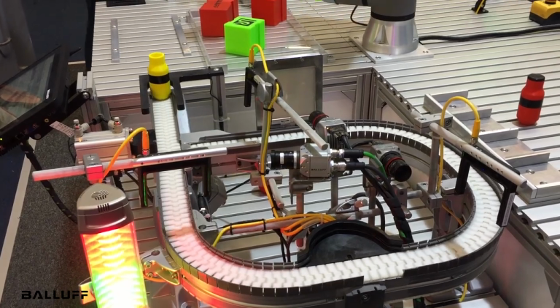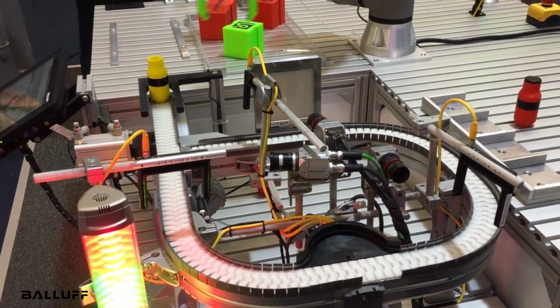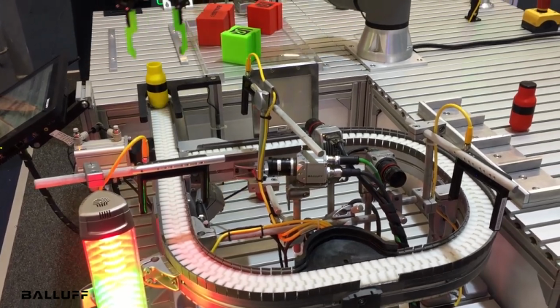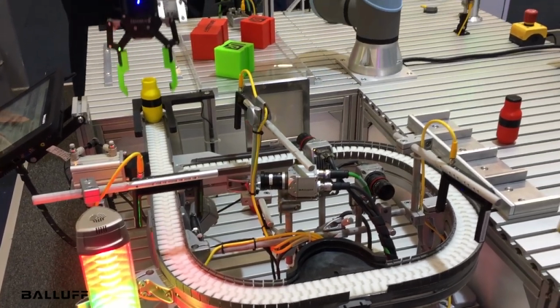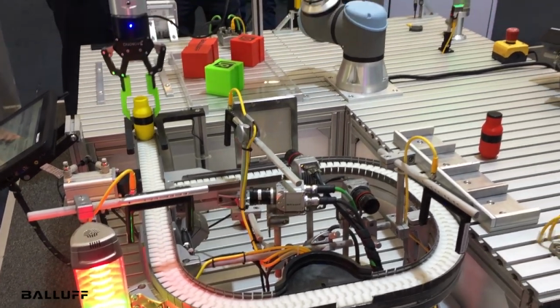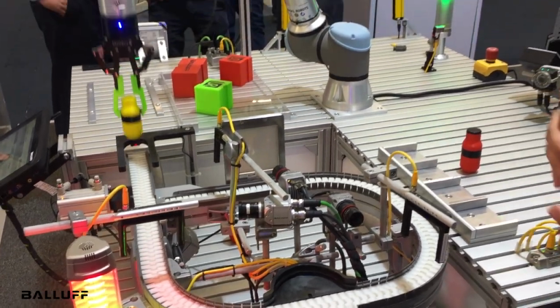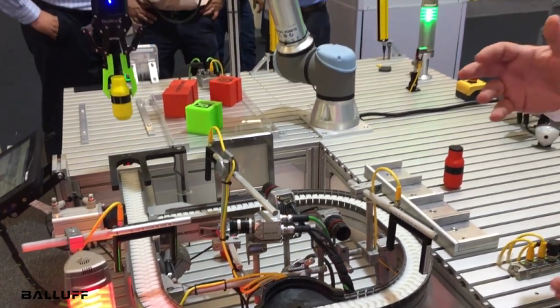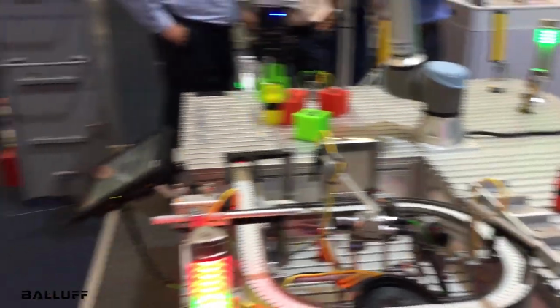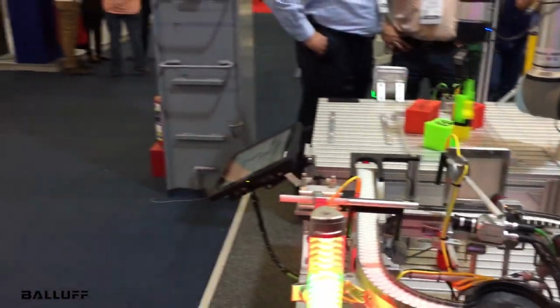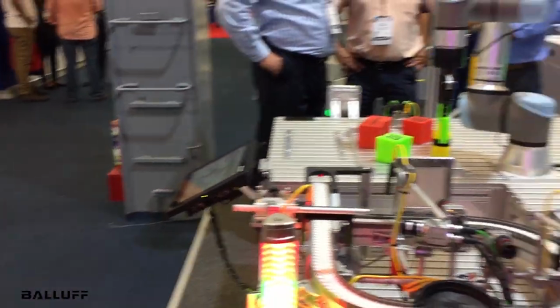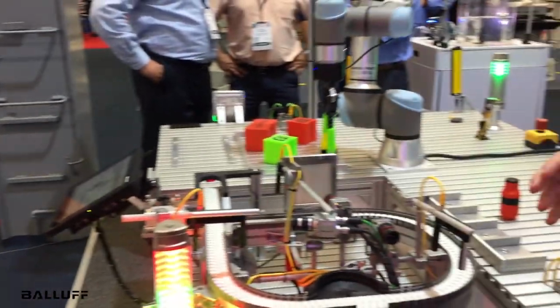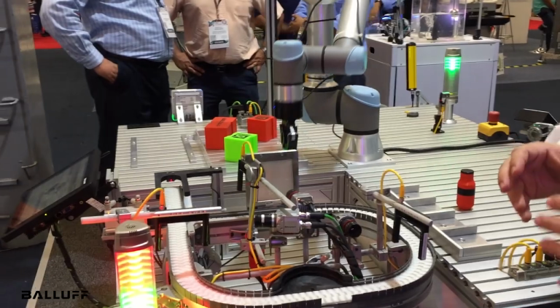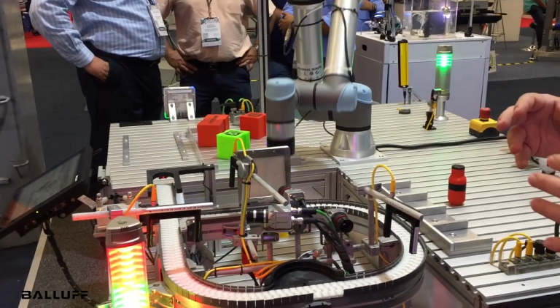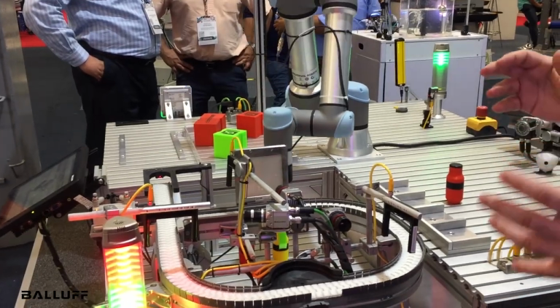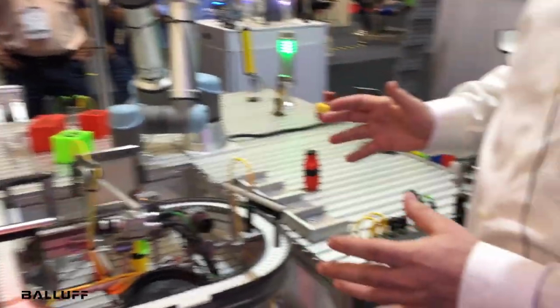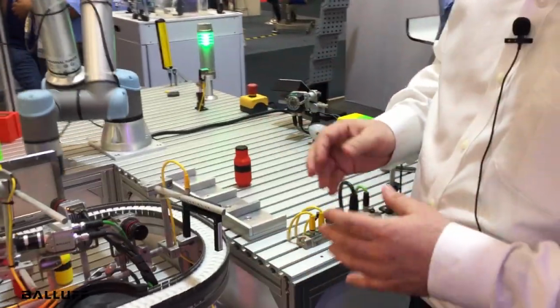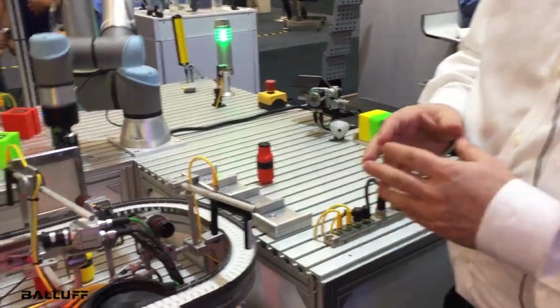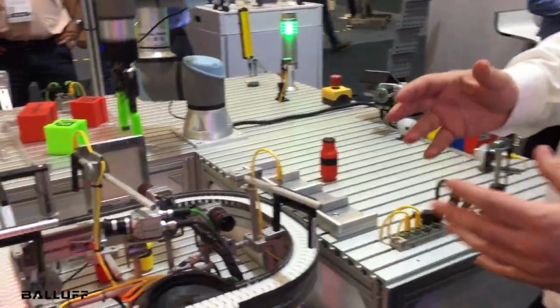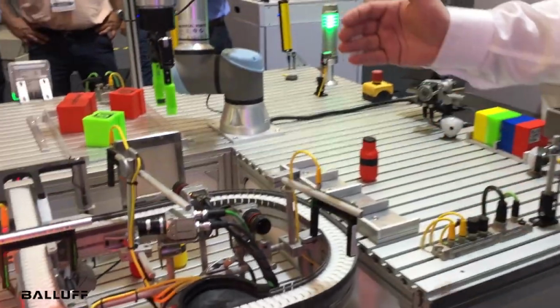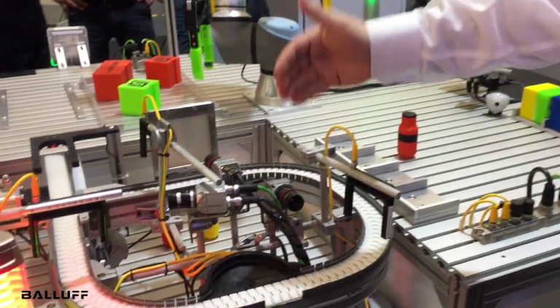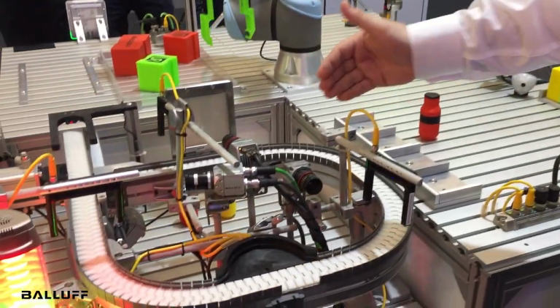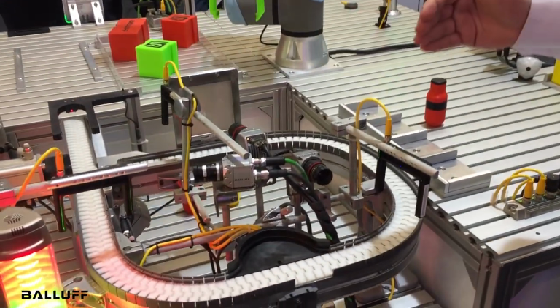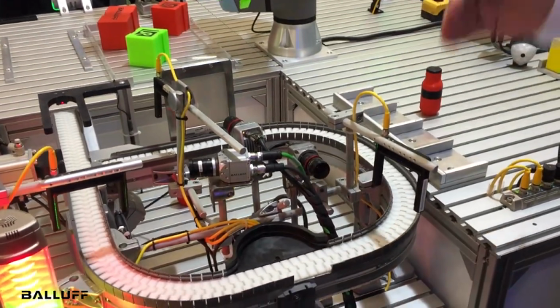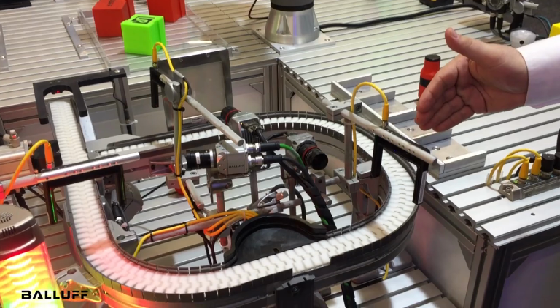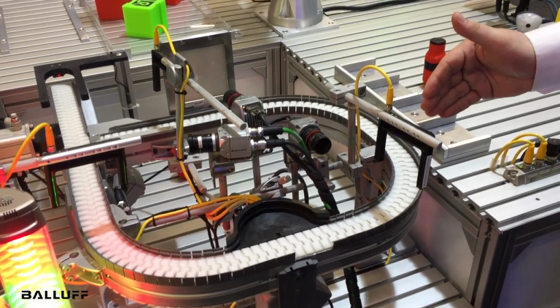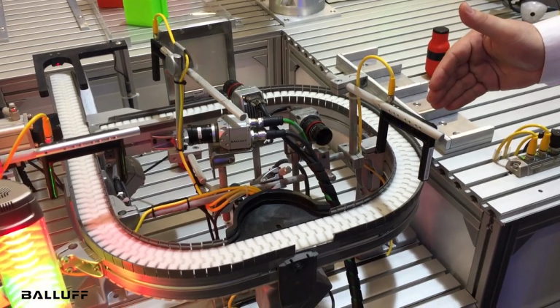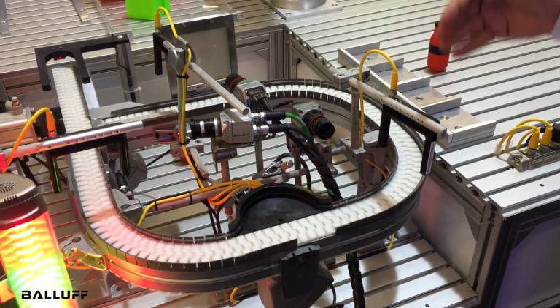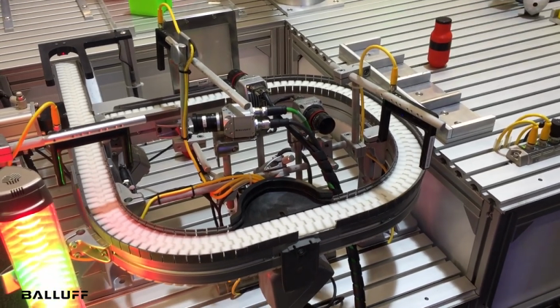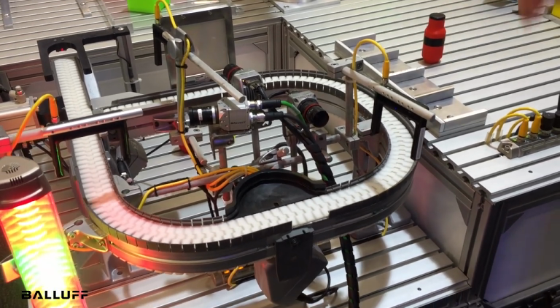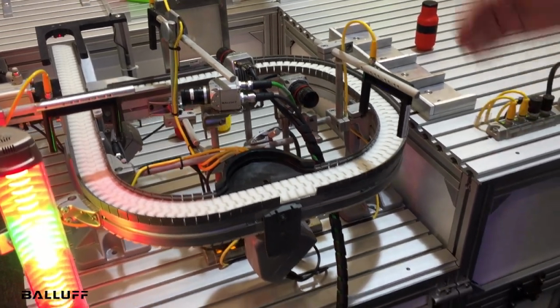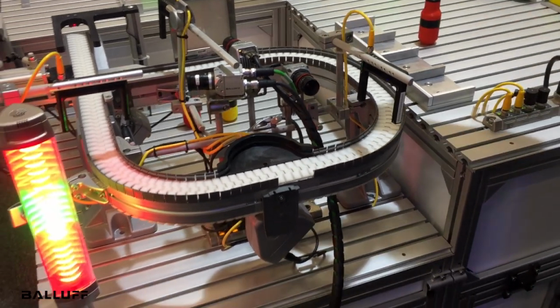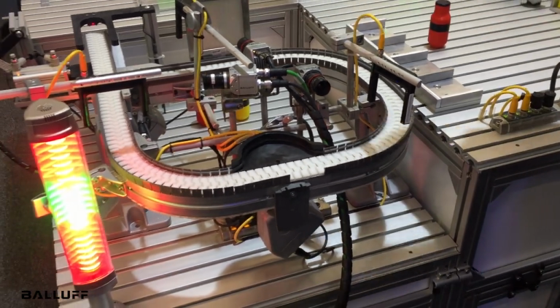As you can see, this is a complete quality assurance application solution from Balif with vision inspection, indicator lights, and IO-Link.